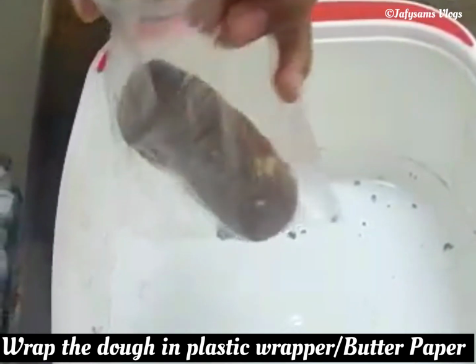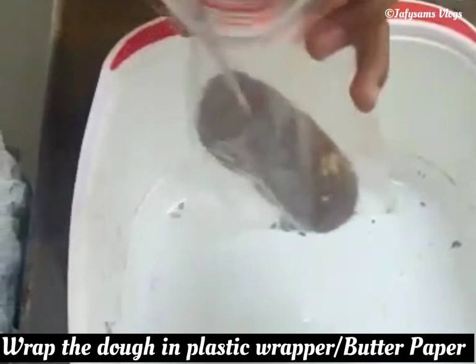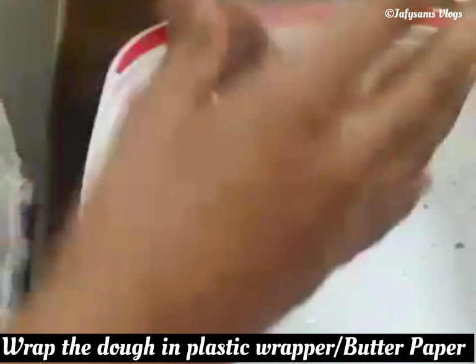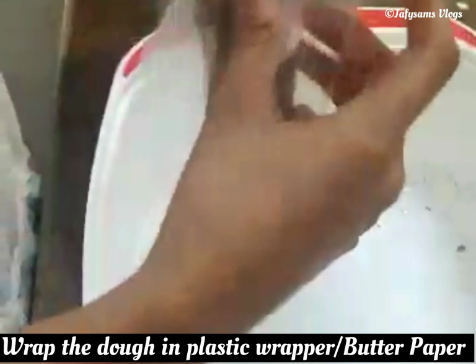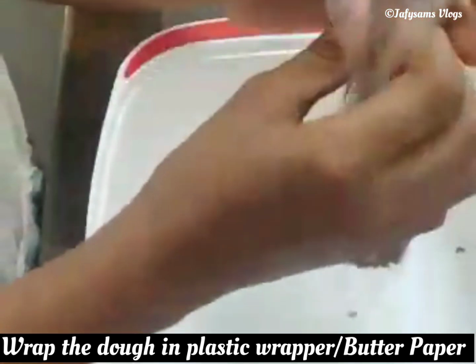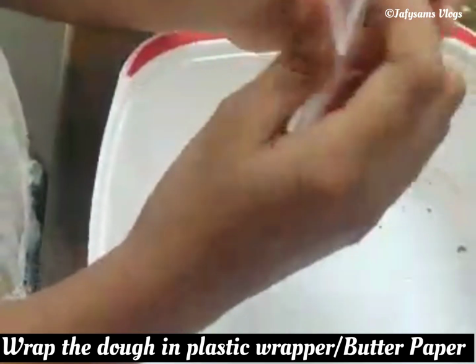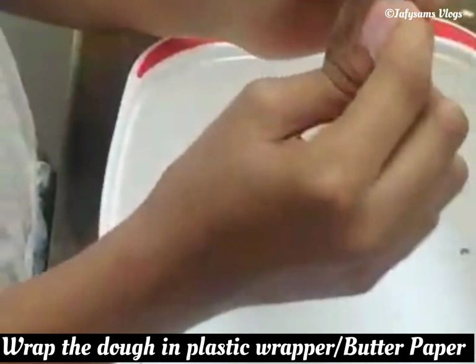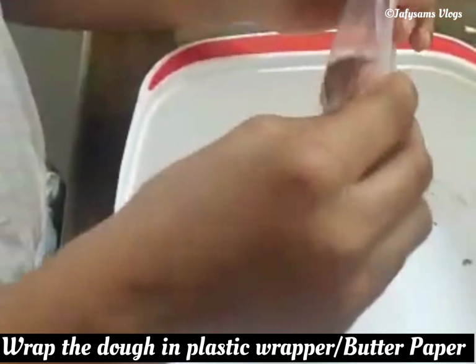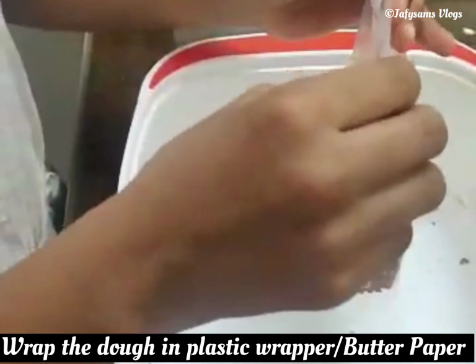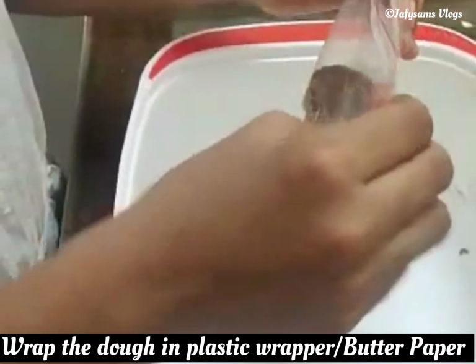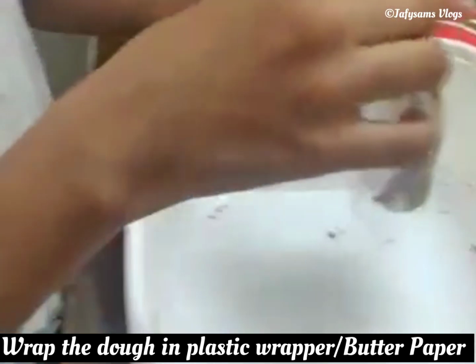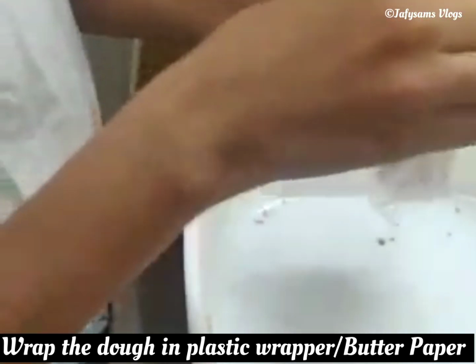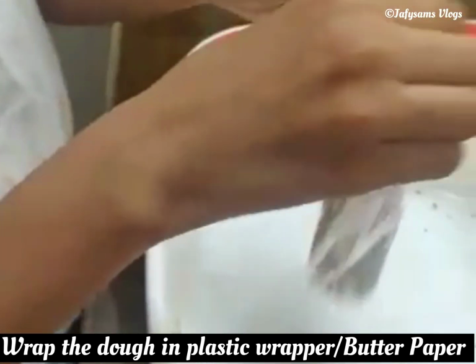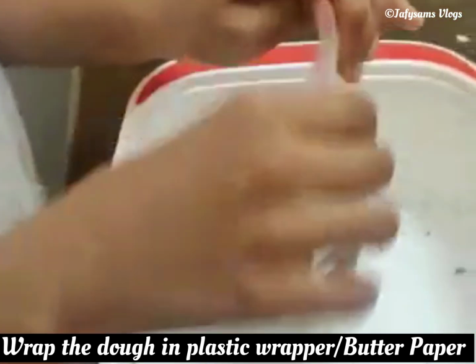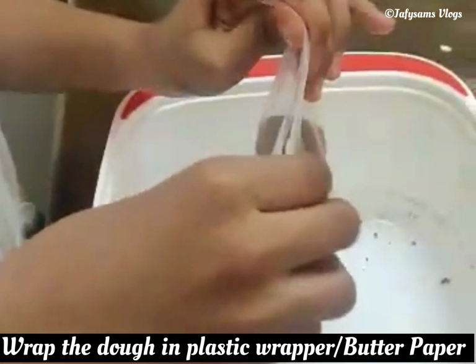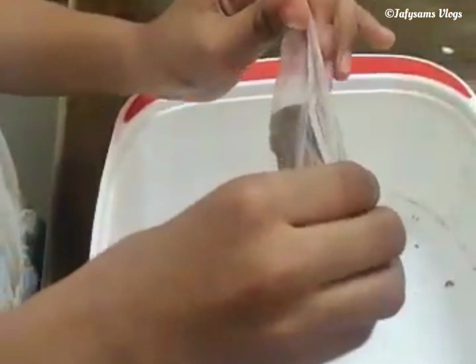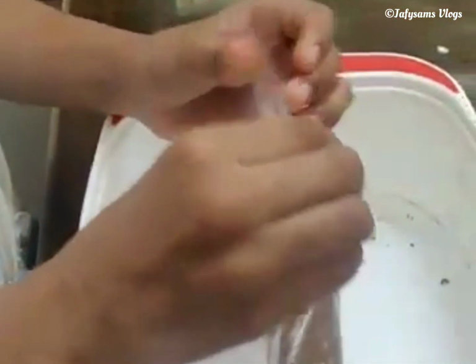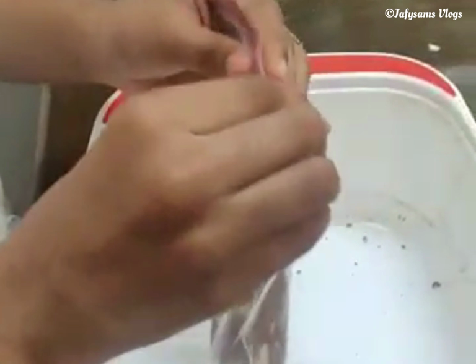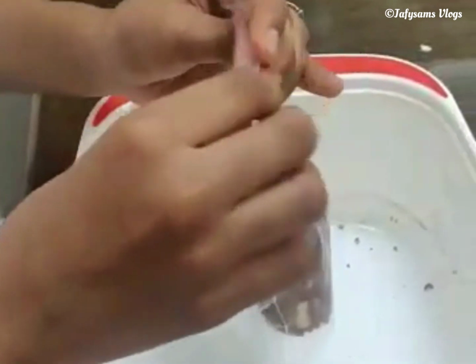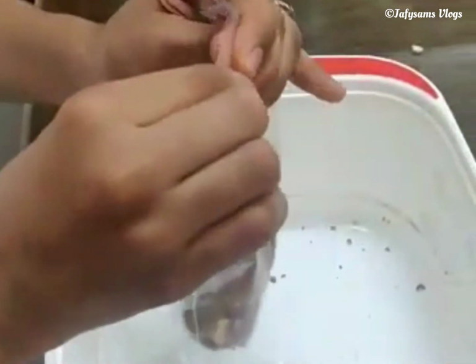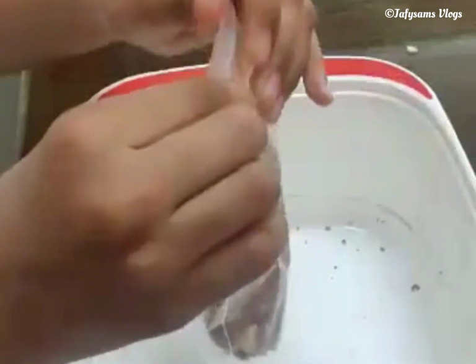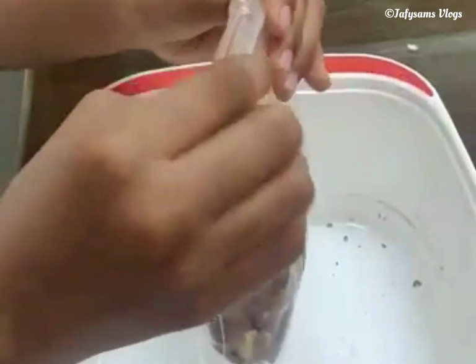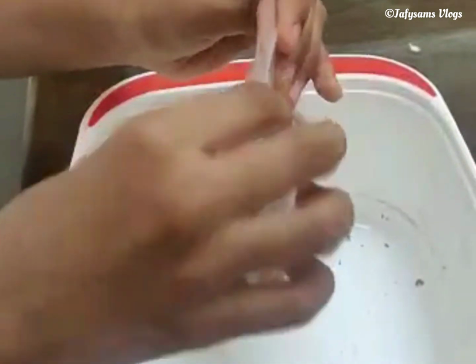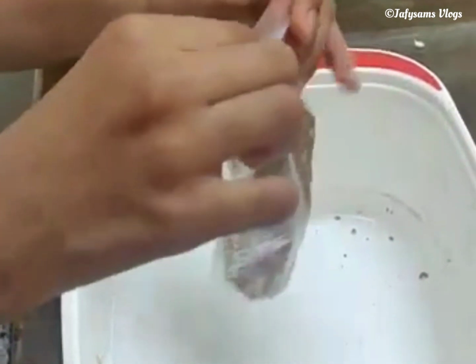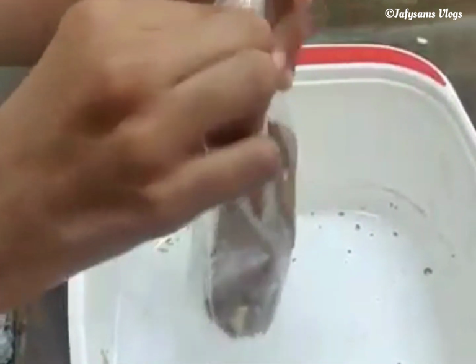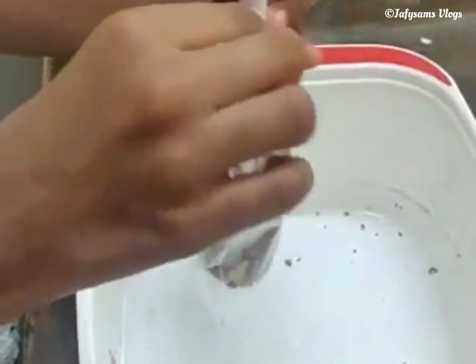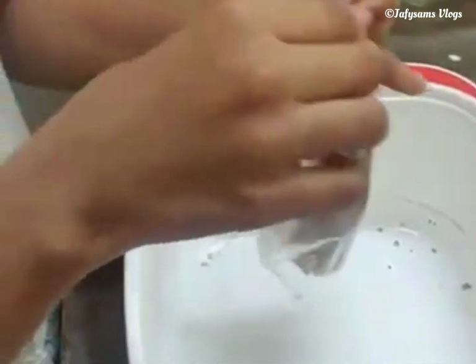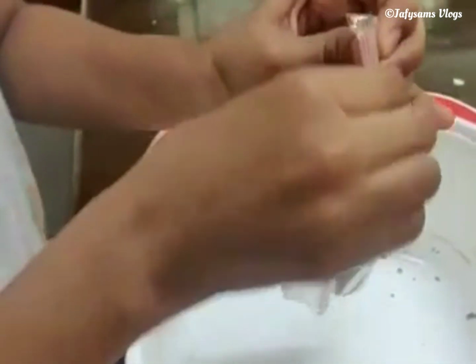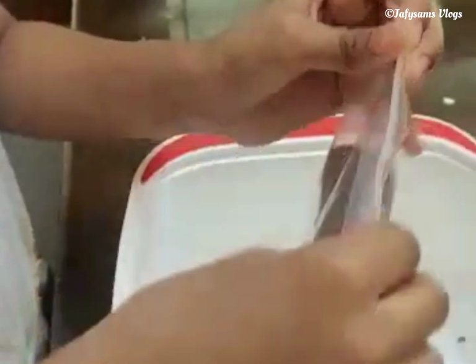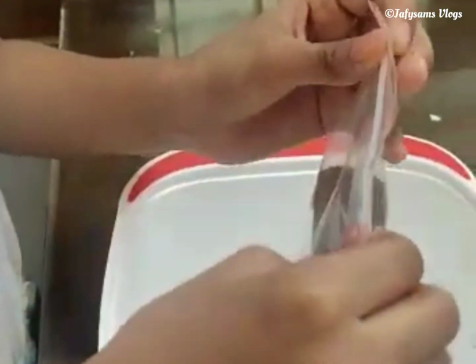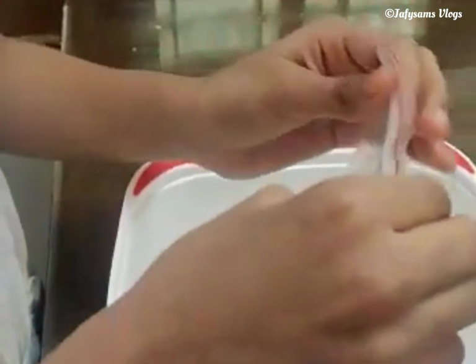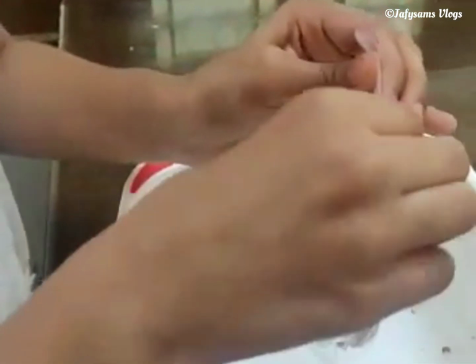Normally a buttered paper is used to wrap the dough, but since we are running out of items owing to the lockdown, I am using polythene paper.